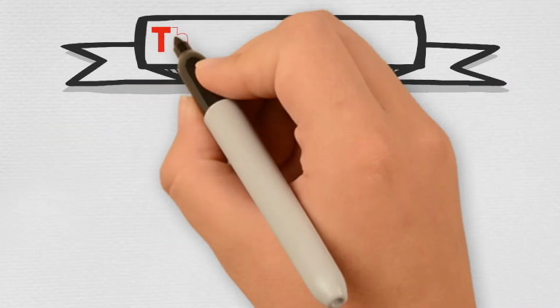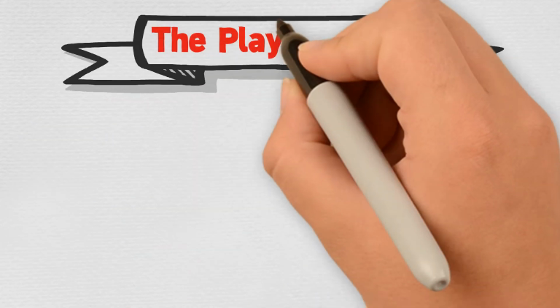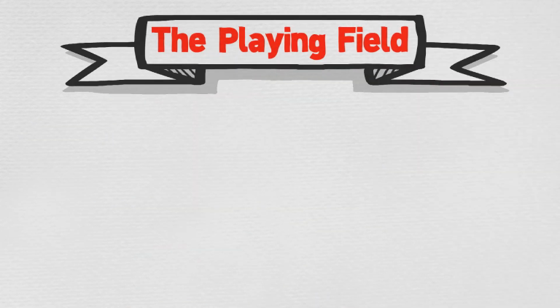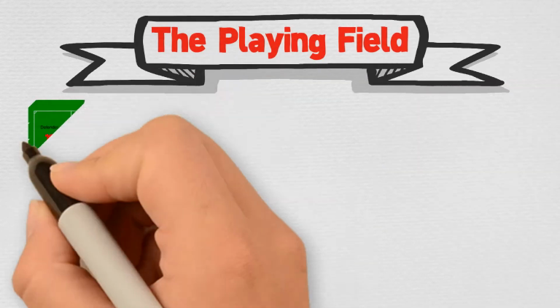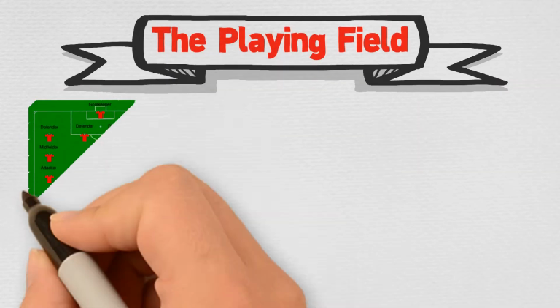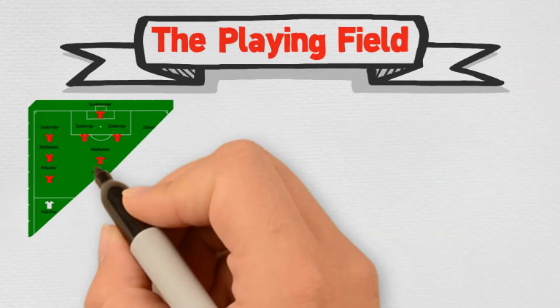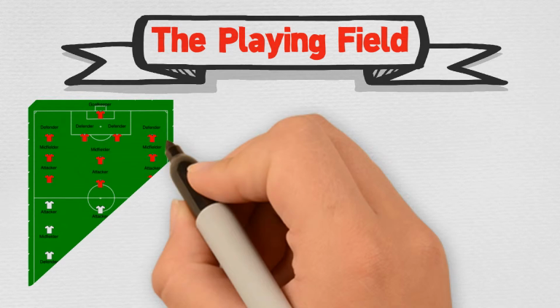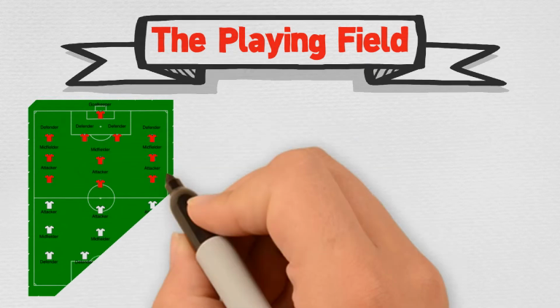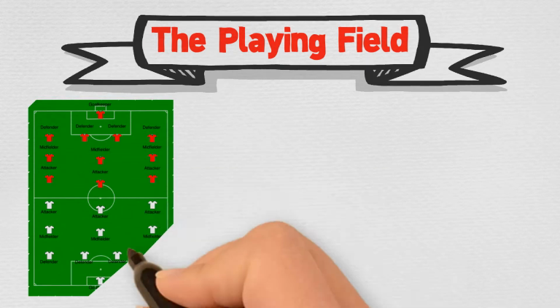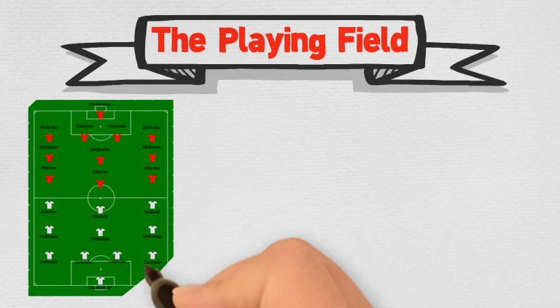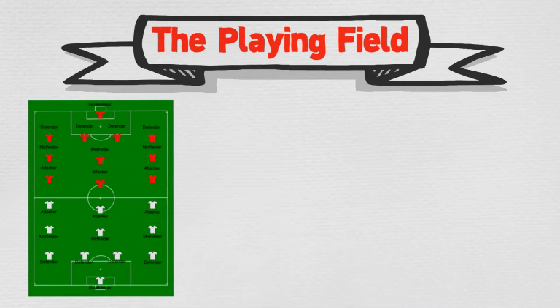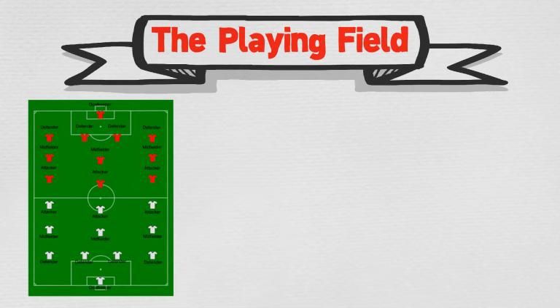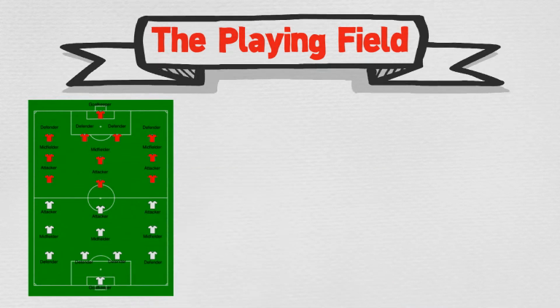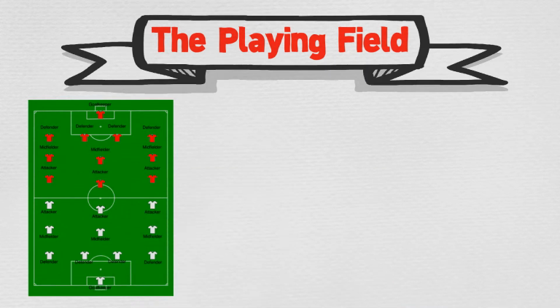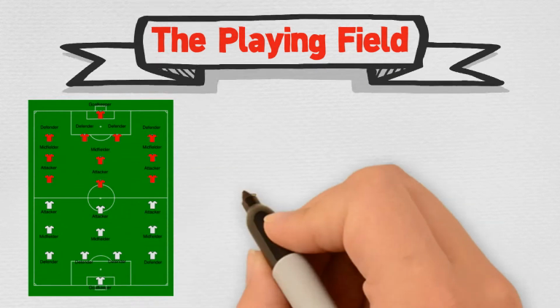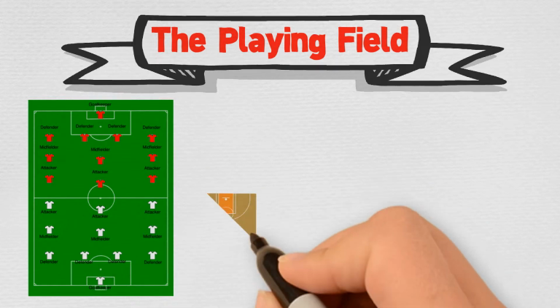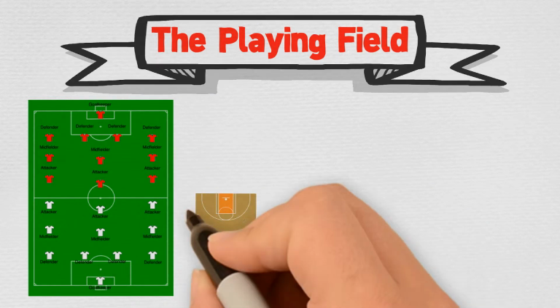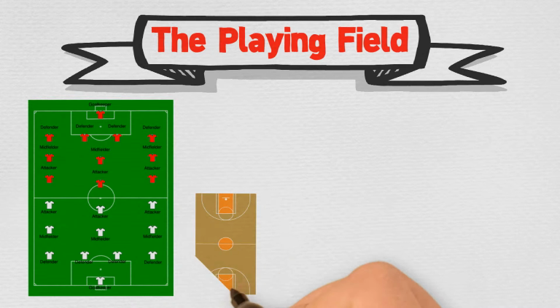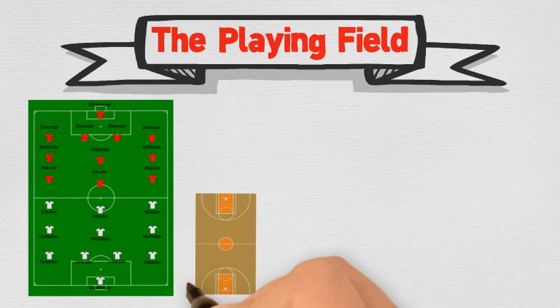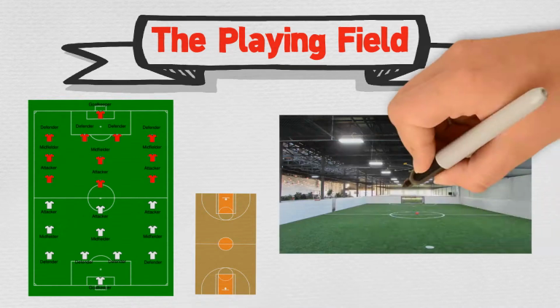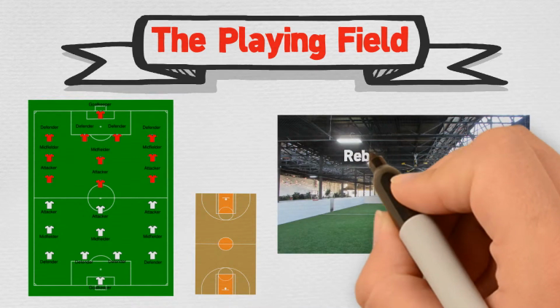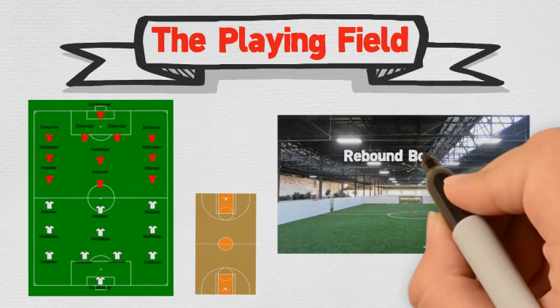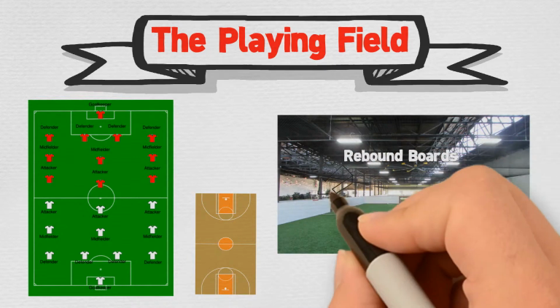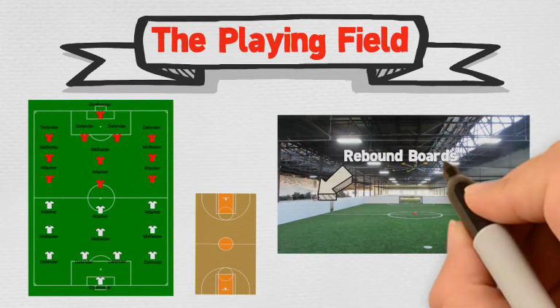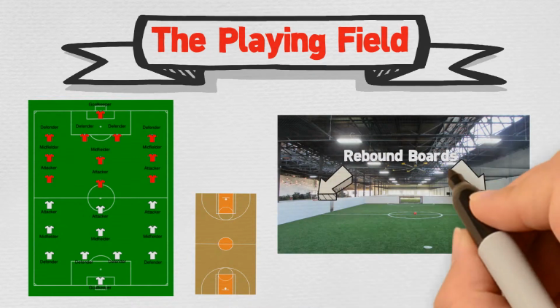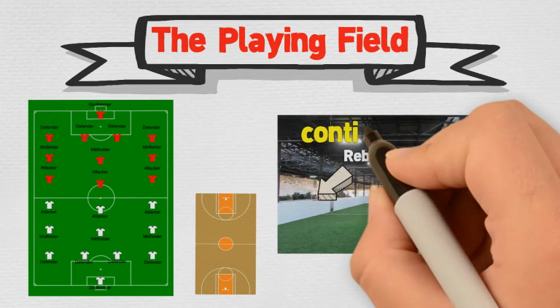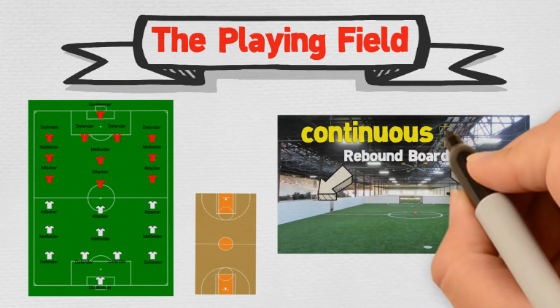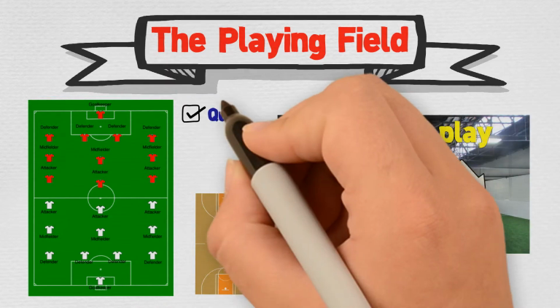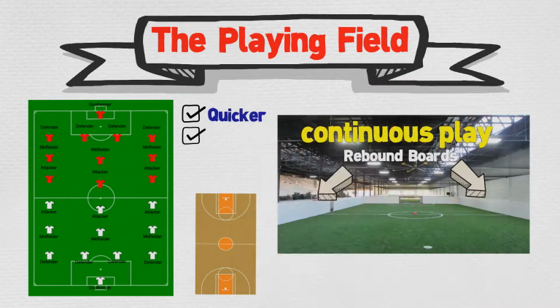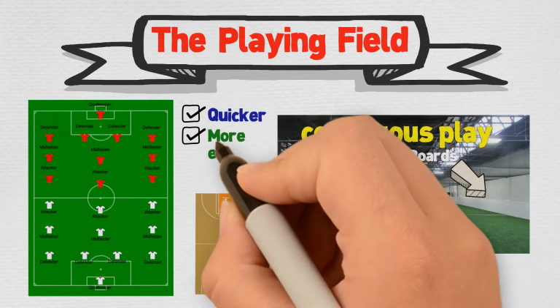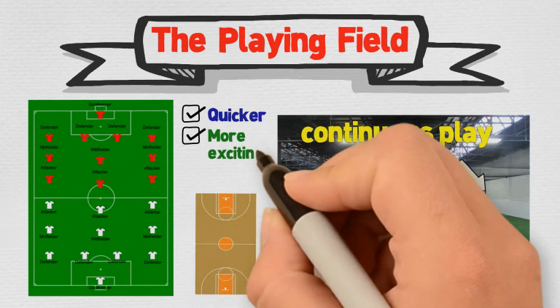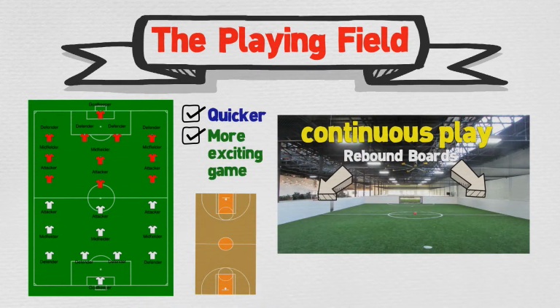When you envision a soccer field, you think of a large field with lots of players. Our playing field is about the size of a basketball court. We use rebound boards to keep the game in continuous play, which allows for a quicker, more exciting game.